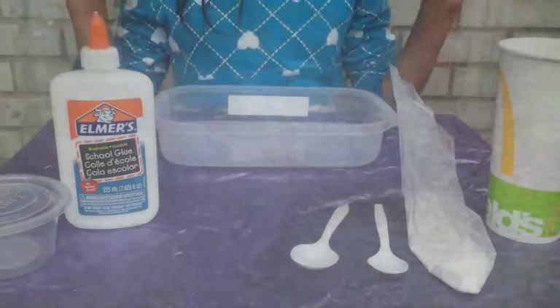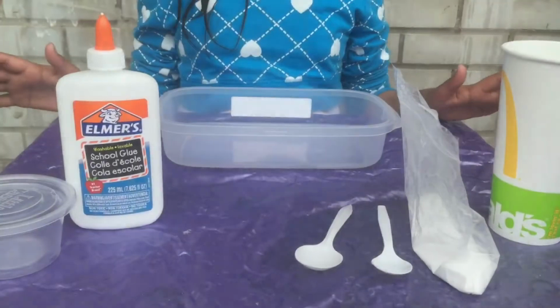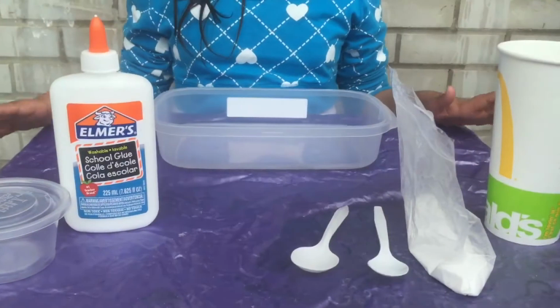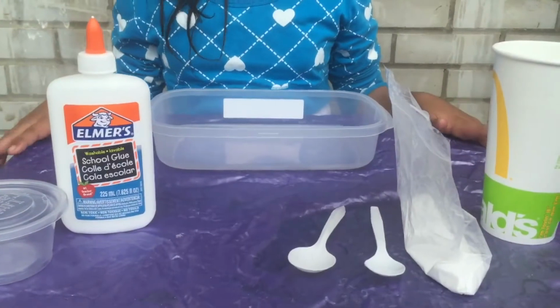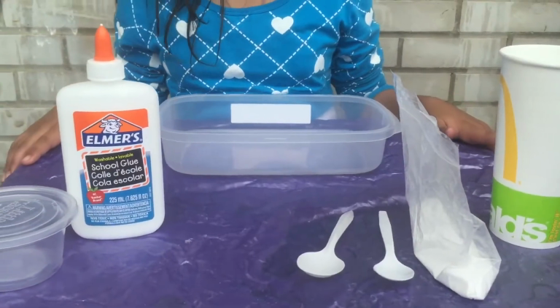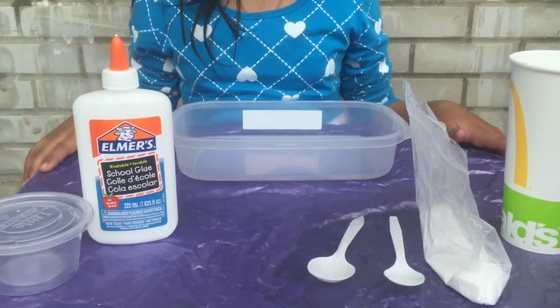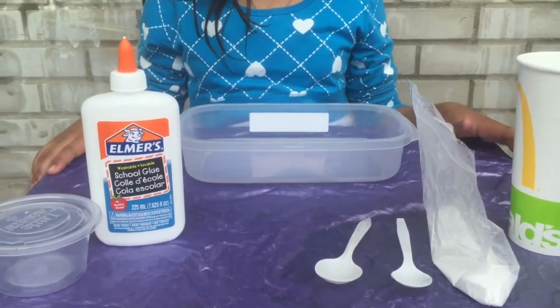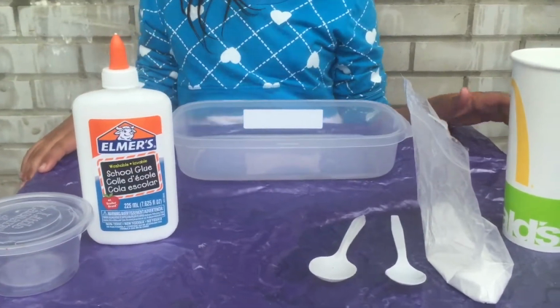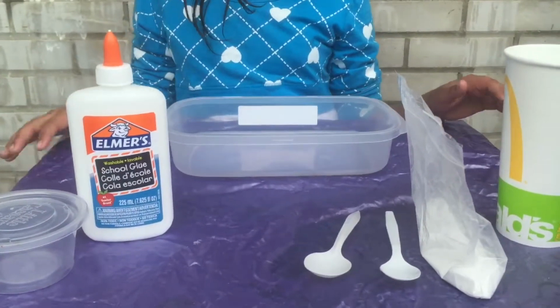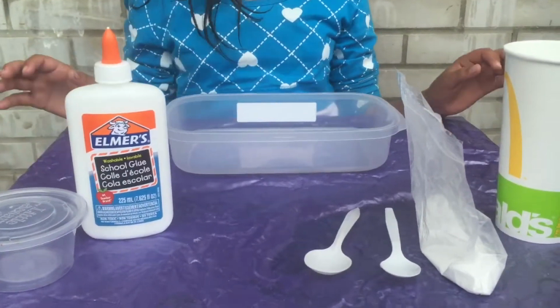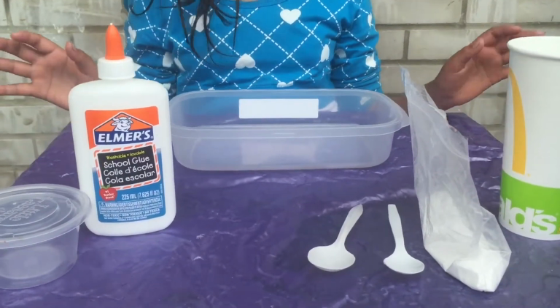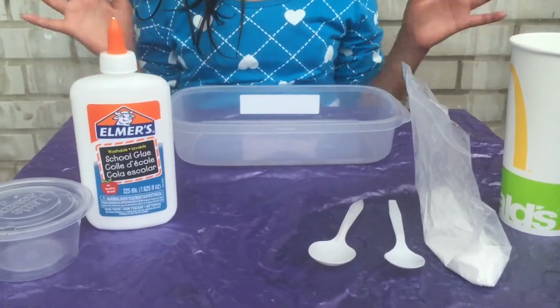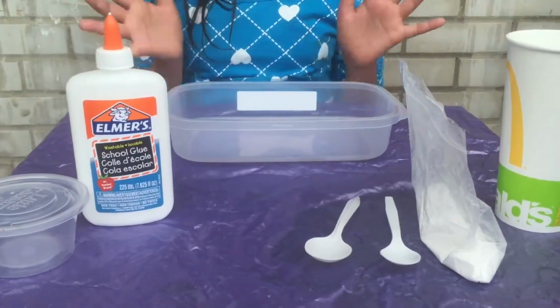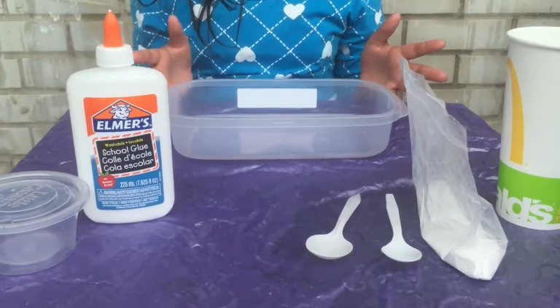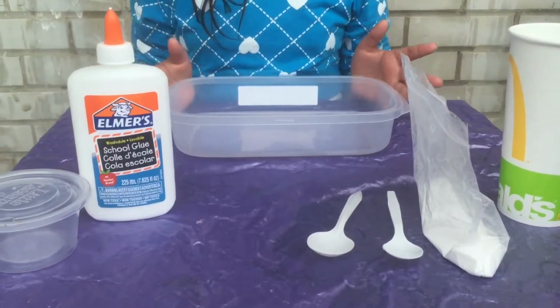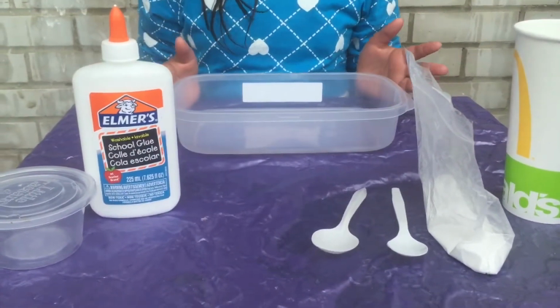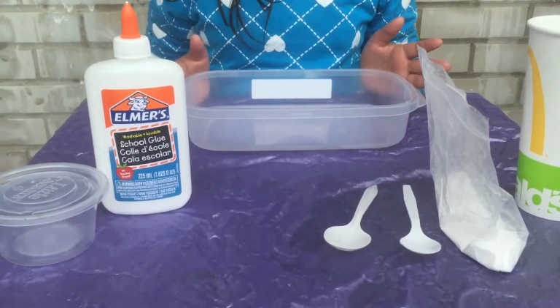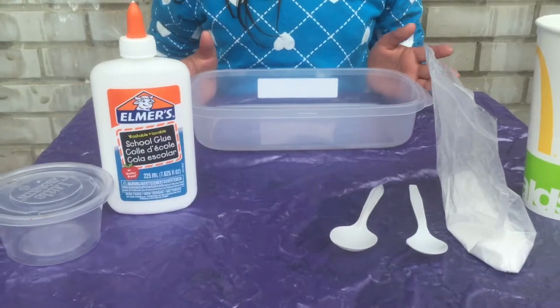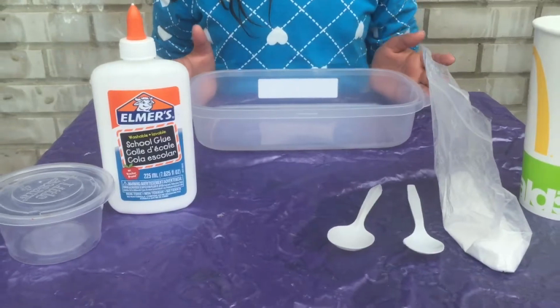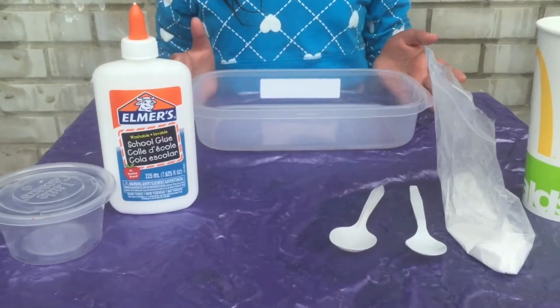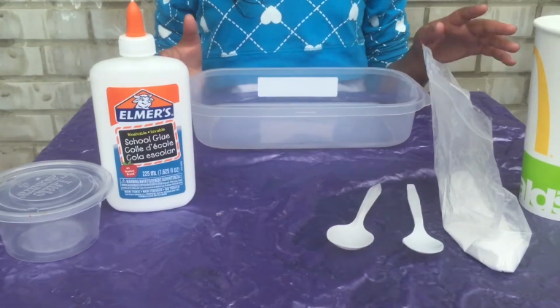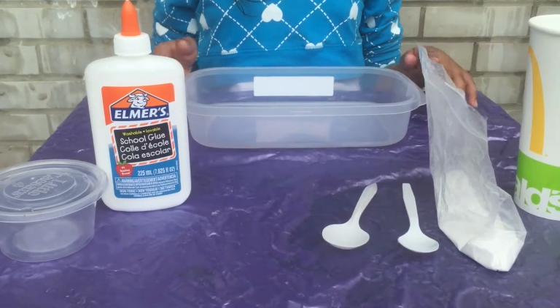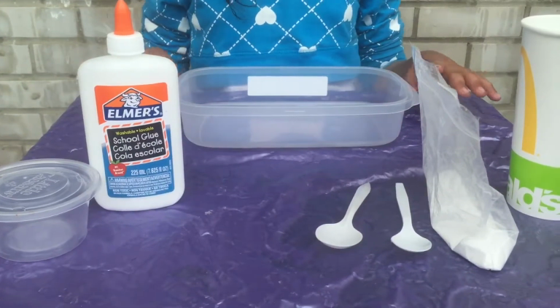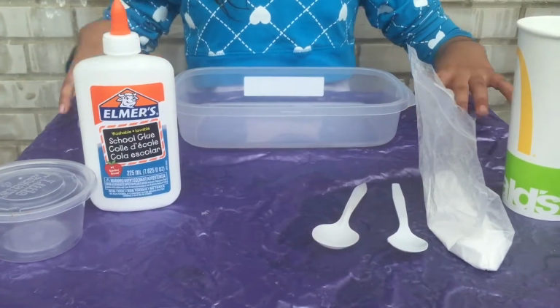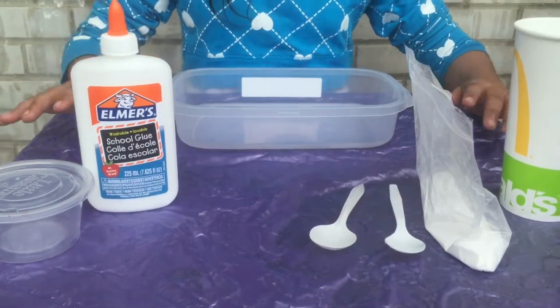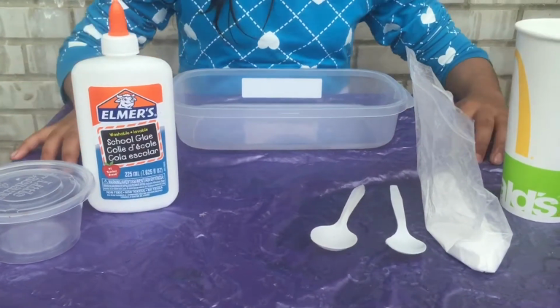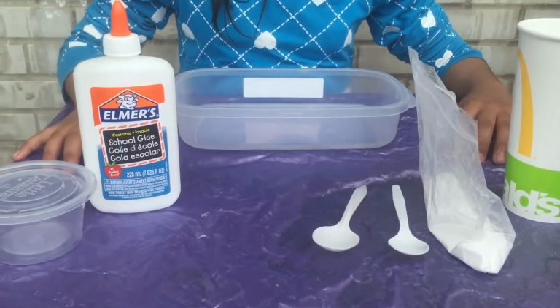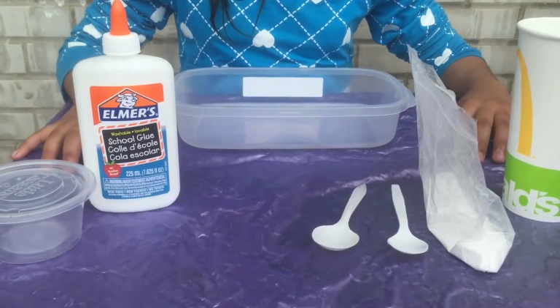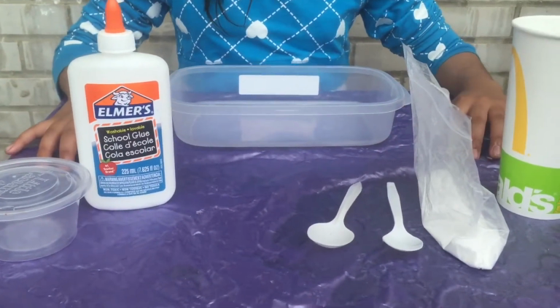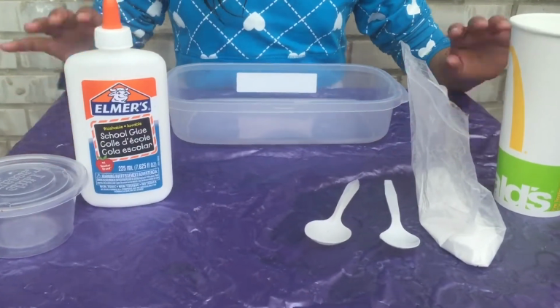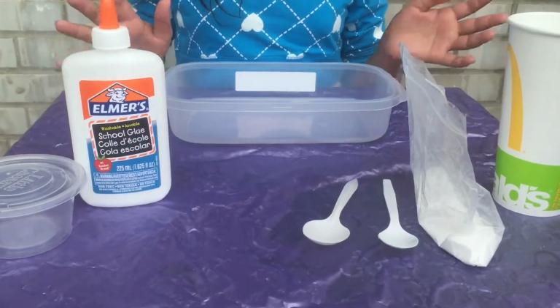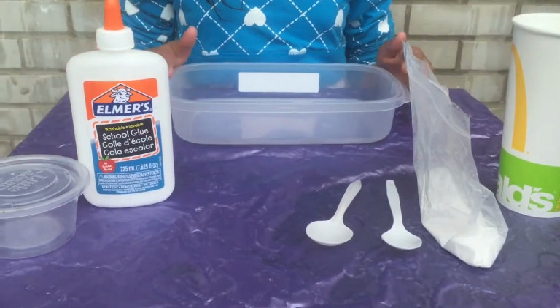Hey guys, welcome back to the channel and today we're gonna be making slime. I've been making slime for quite a few years and let's get started.